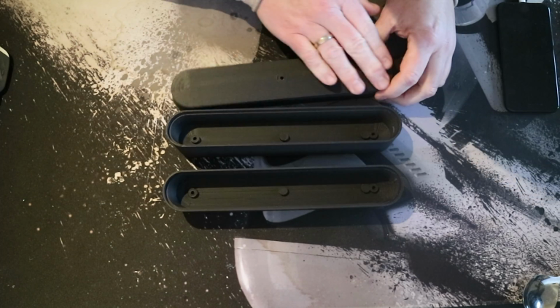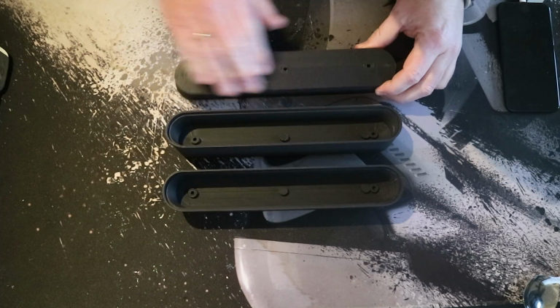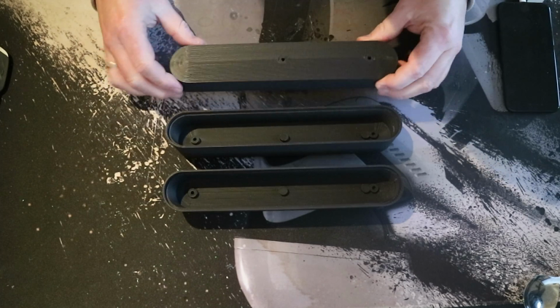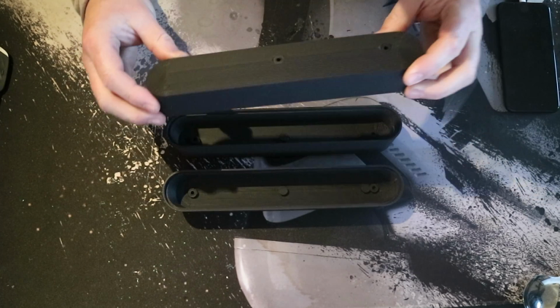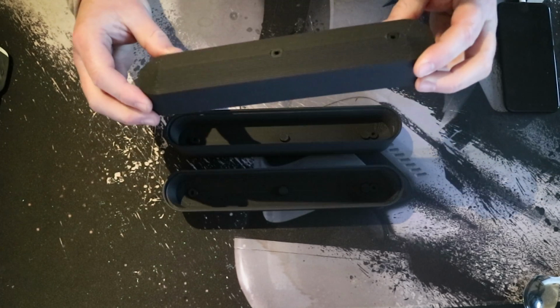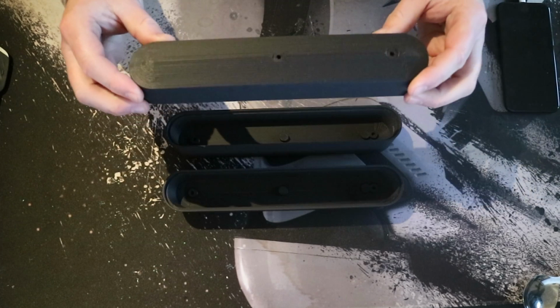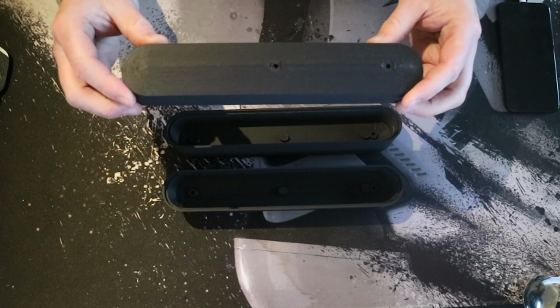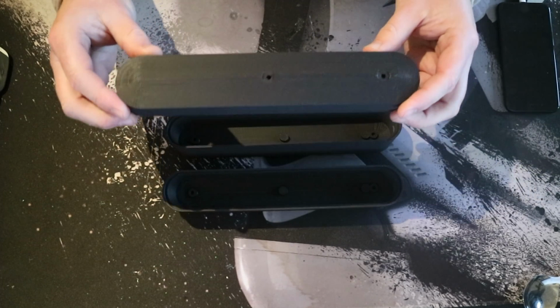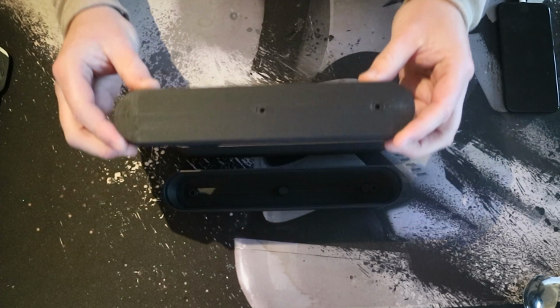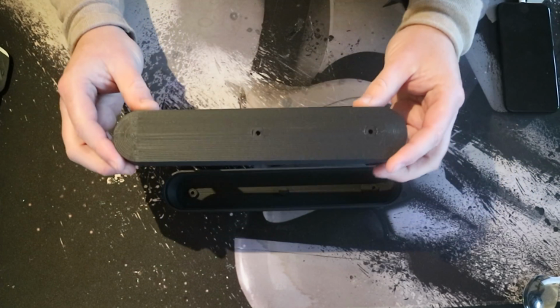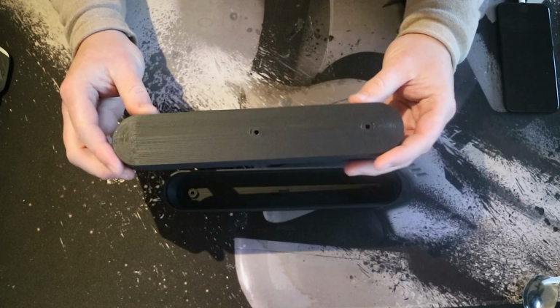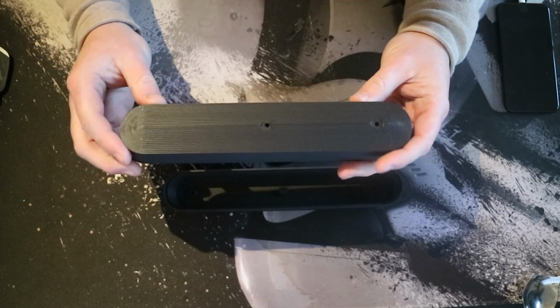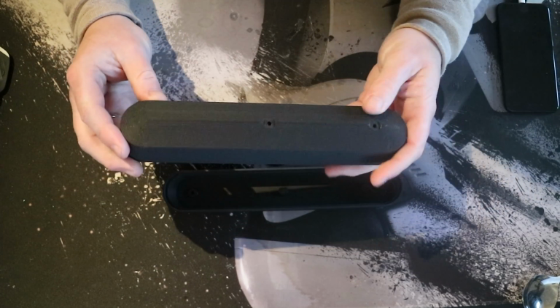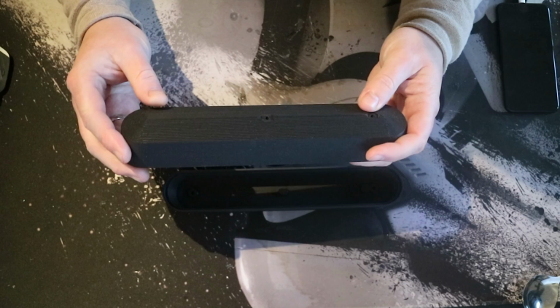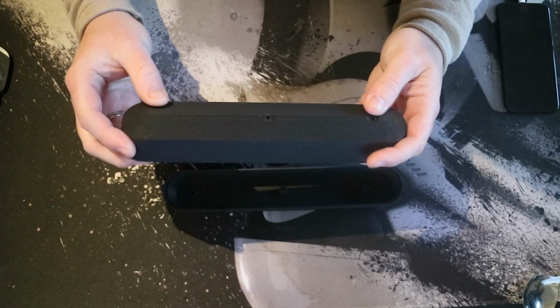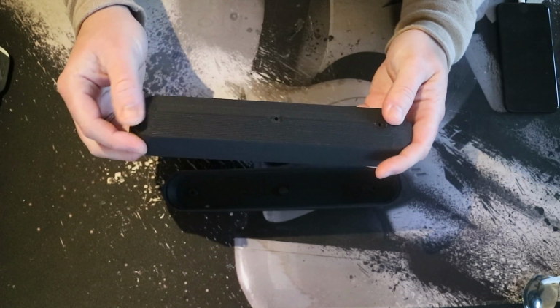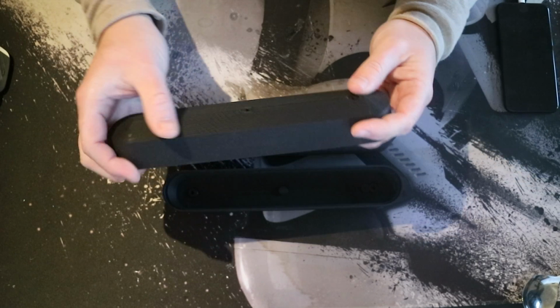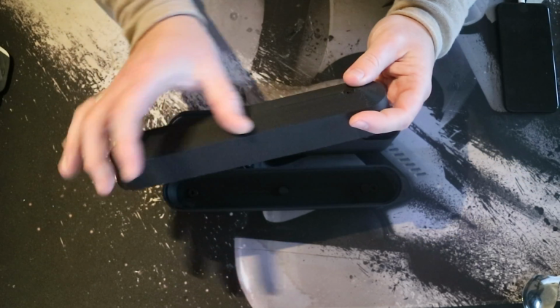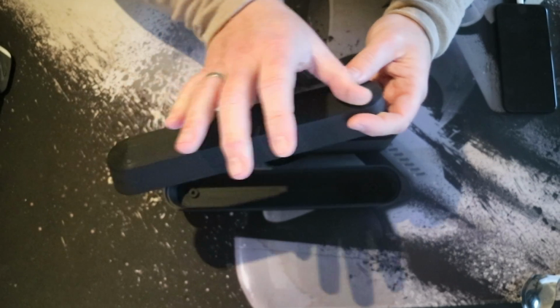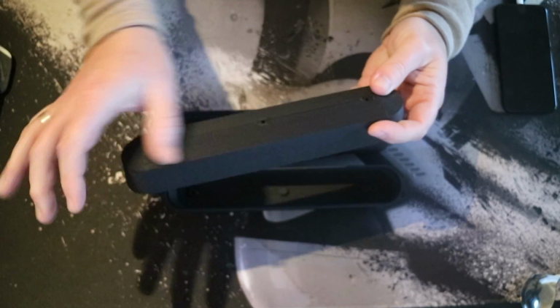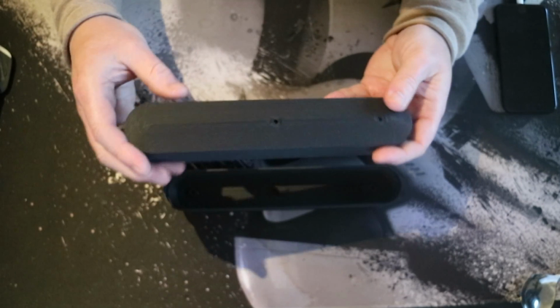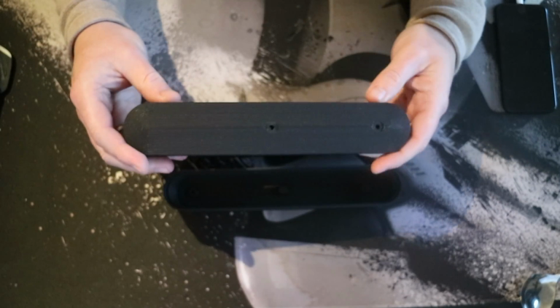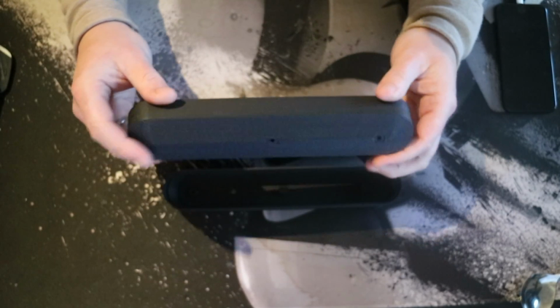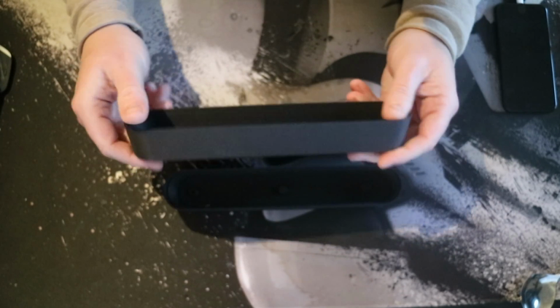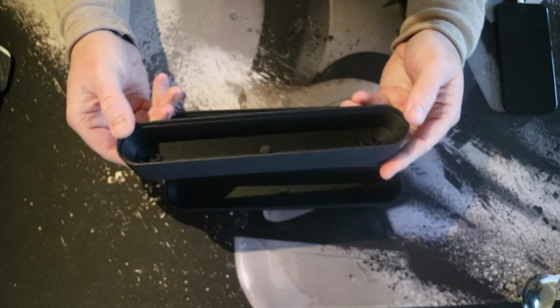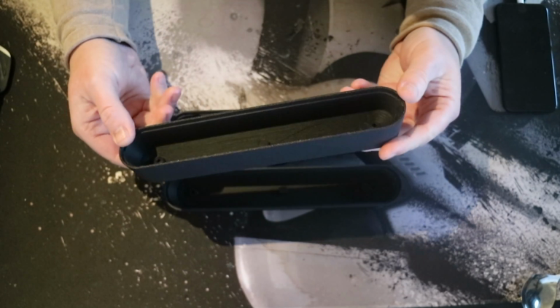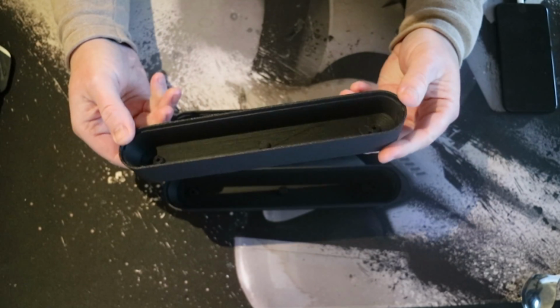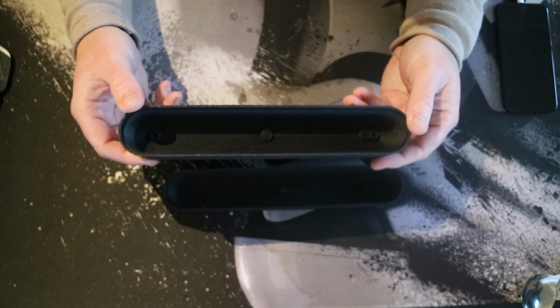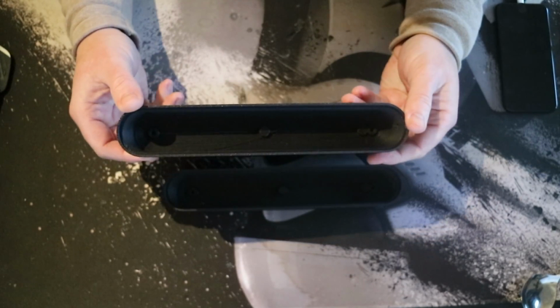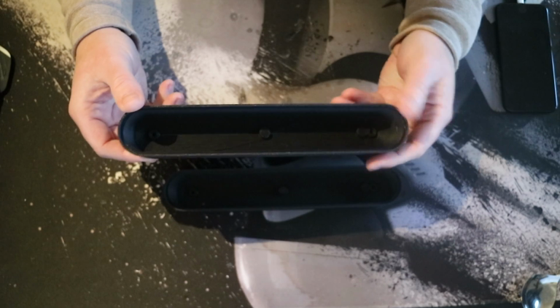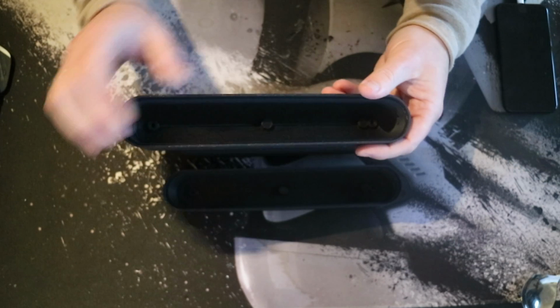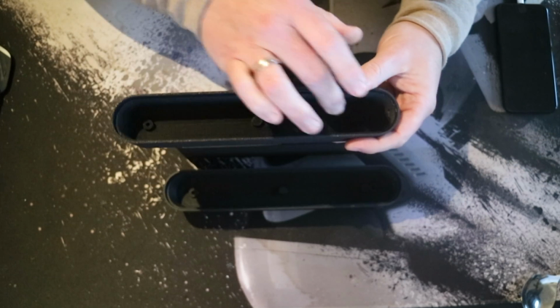This is the upside down version. The bottom looks good, the sides look good, but you can see the layers. And the inside is a little bit rough.